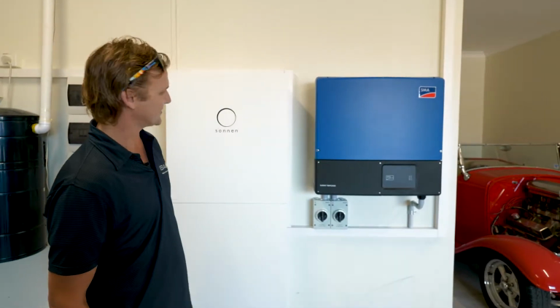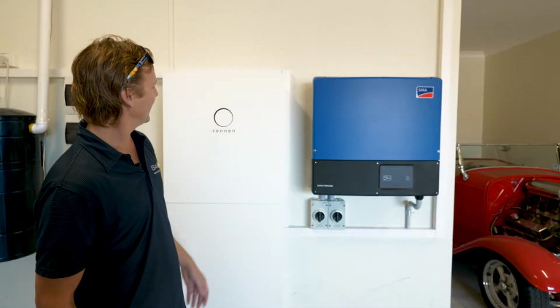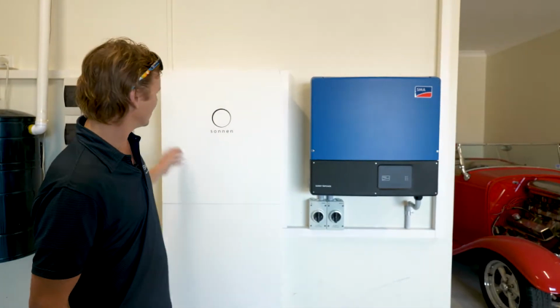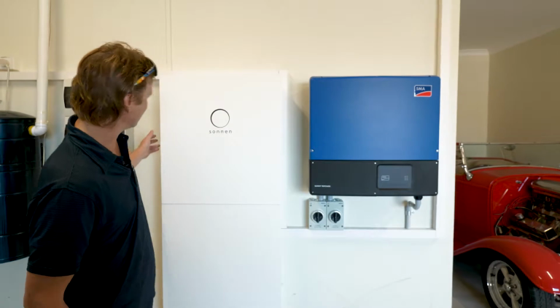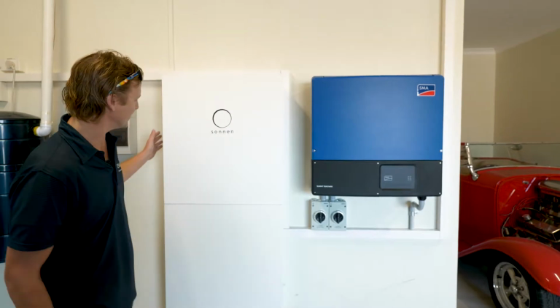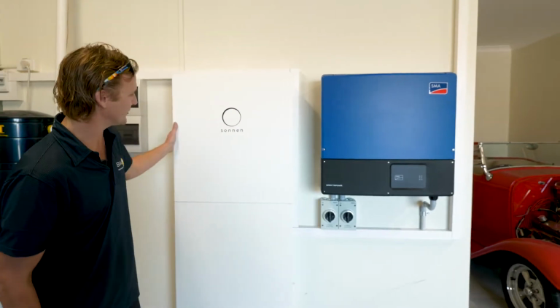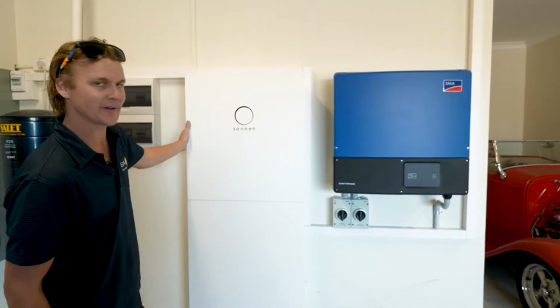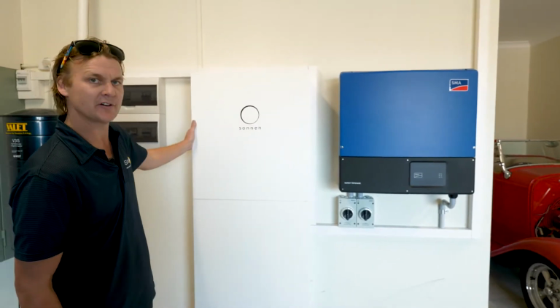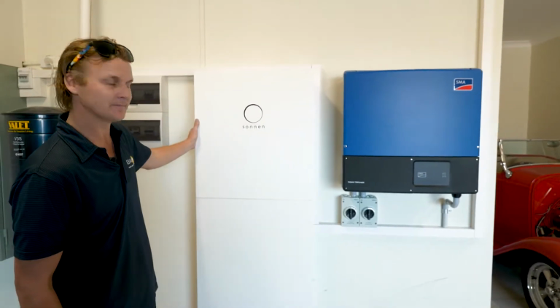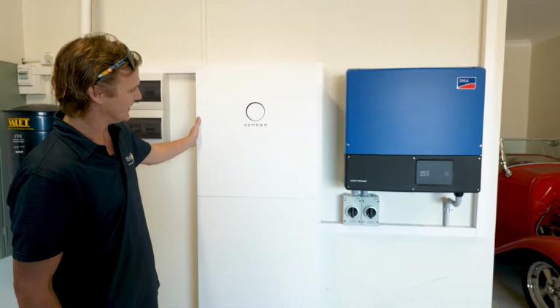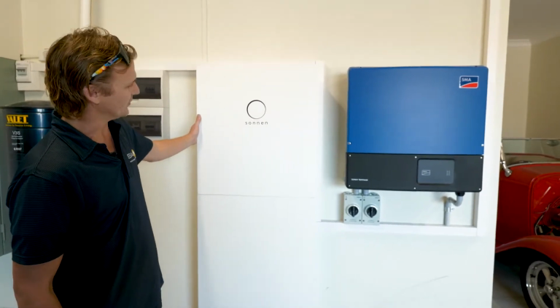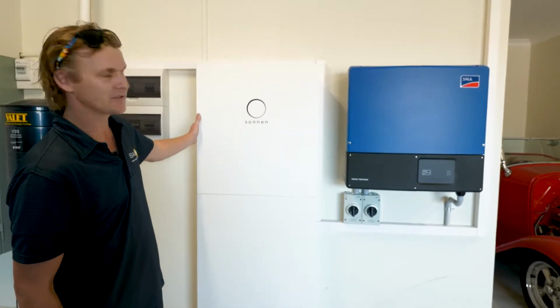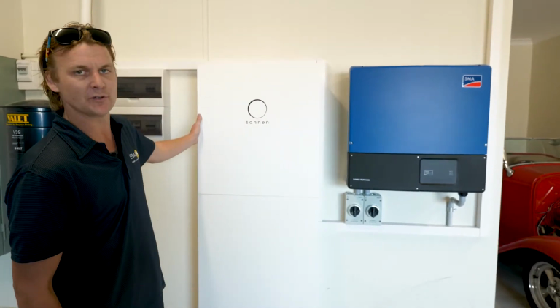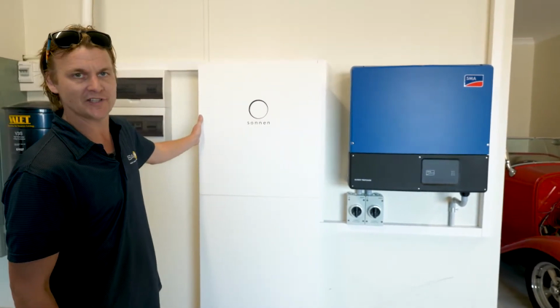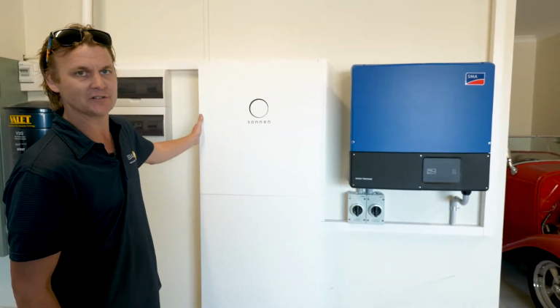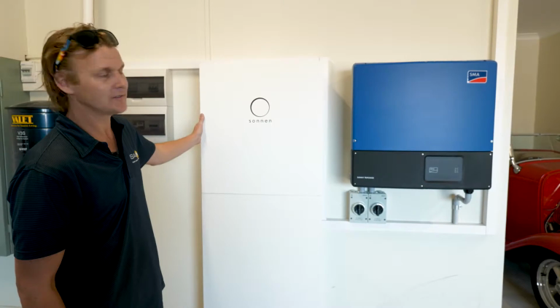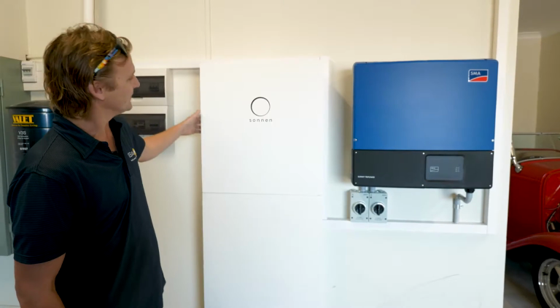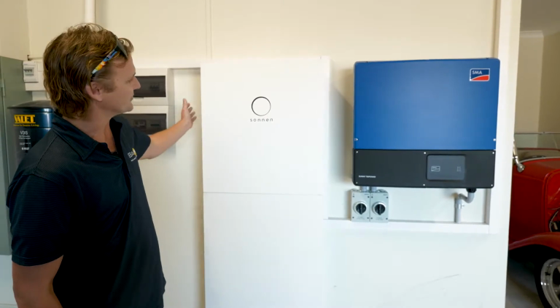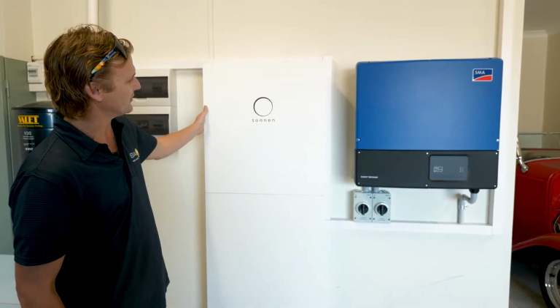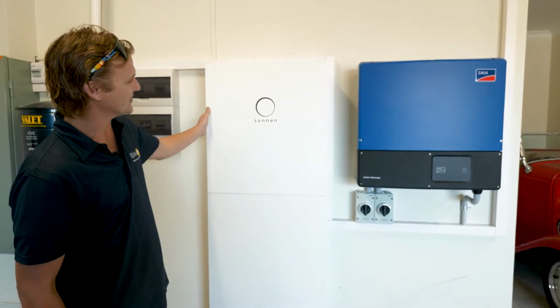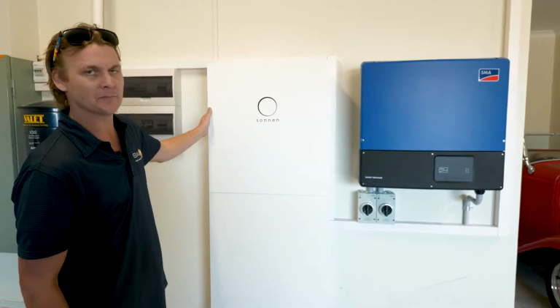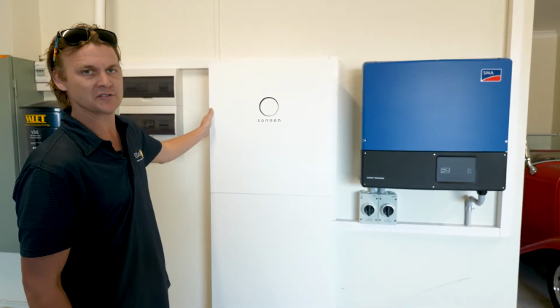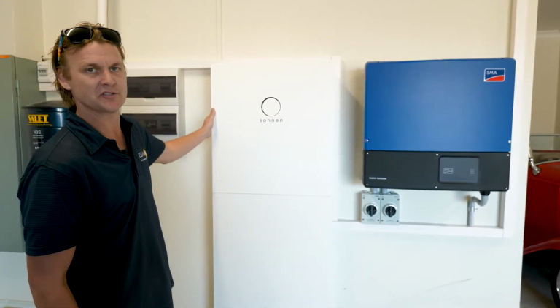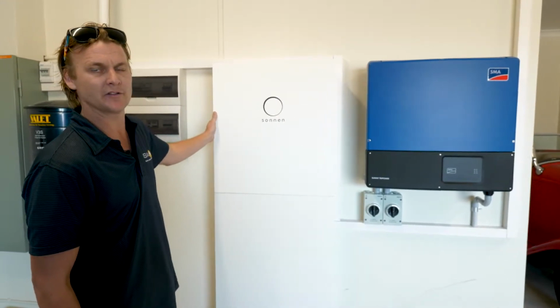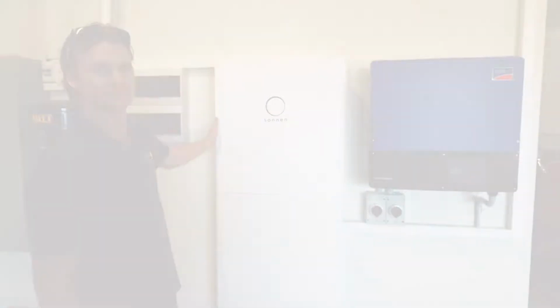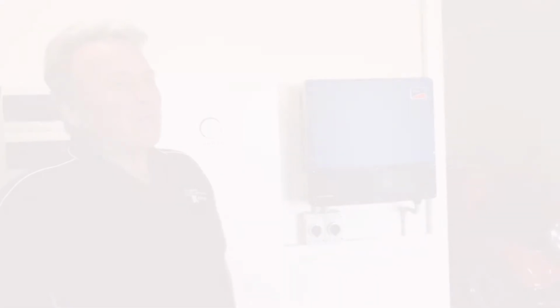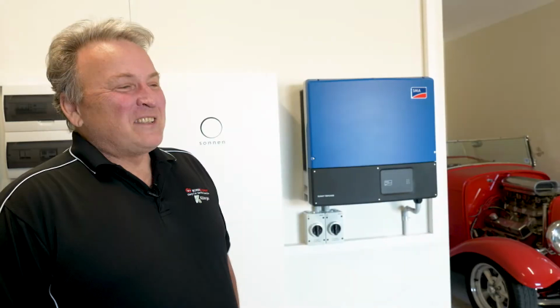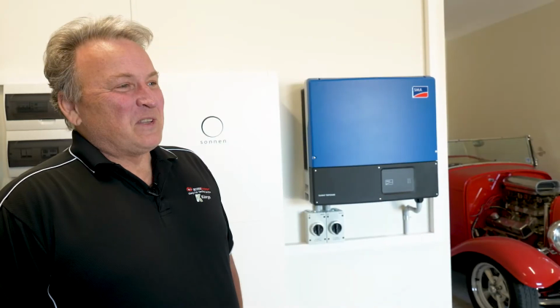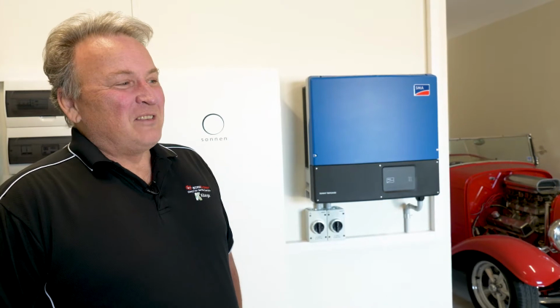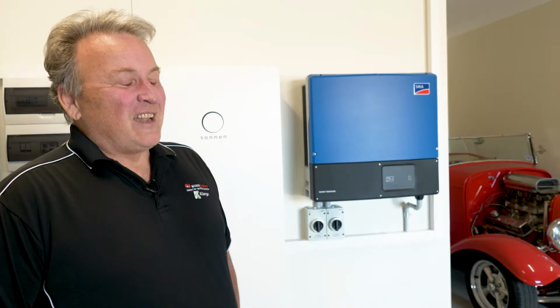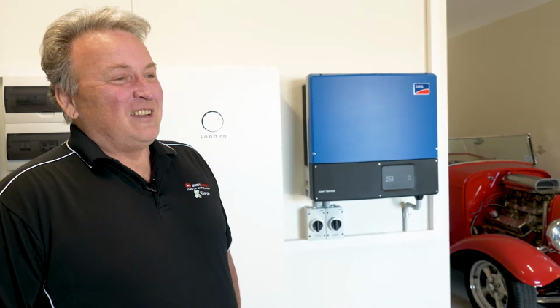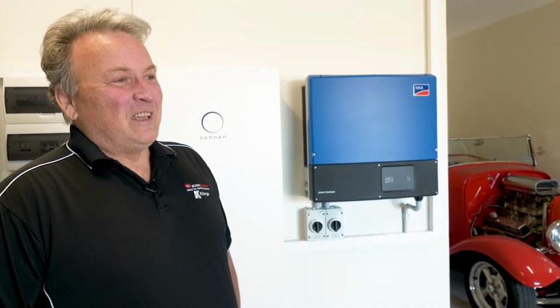Excess power then charges up the Sonnen three-phase battery for night time, so once the sun has gone down the Sonnen battery takes over and powers the house throughout the night.